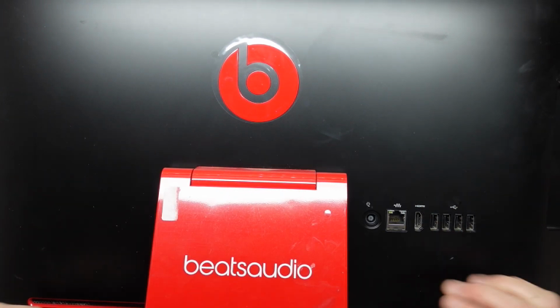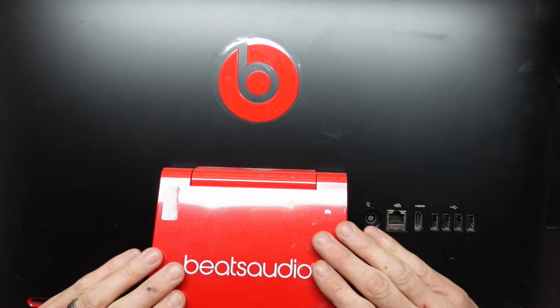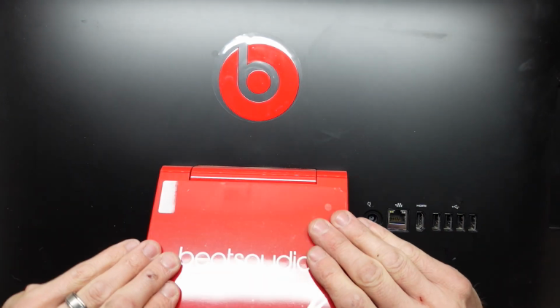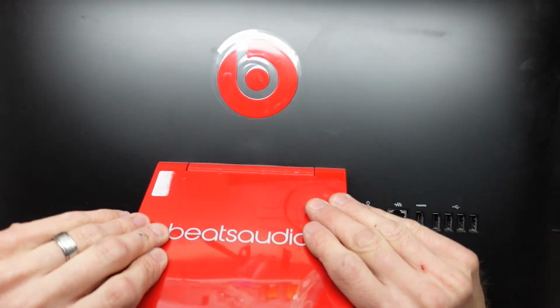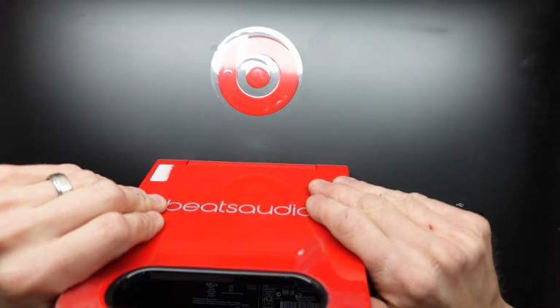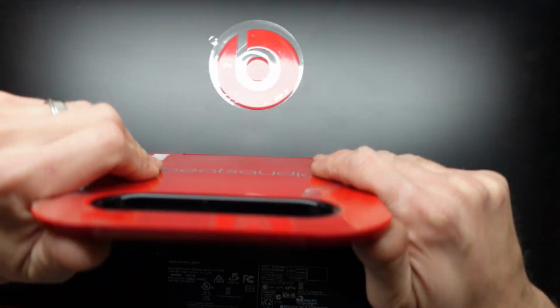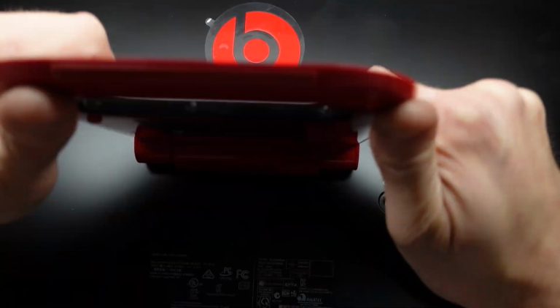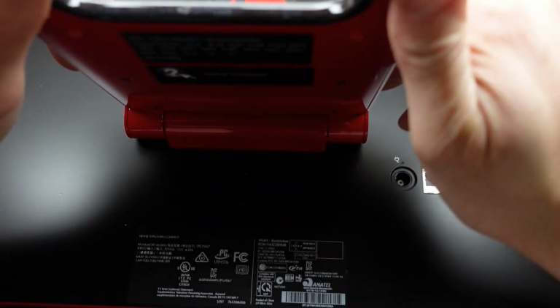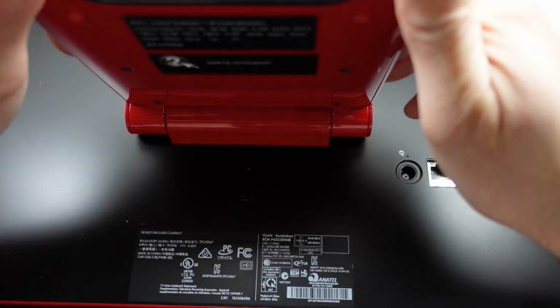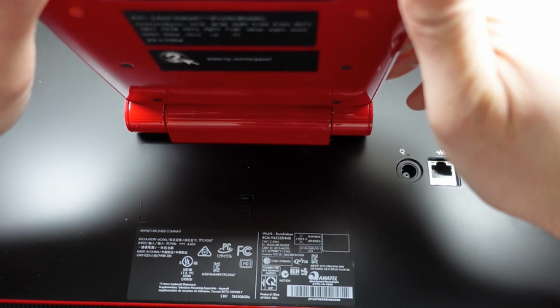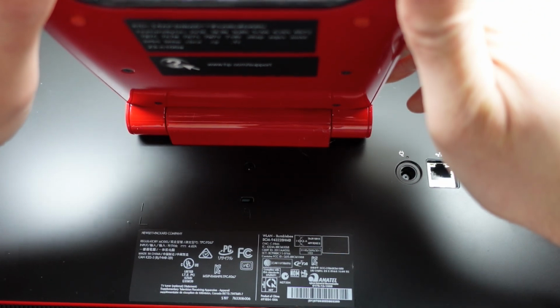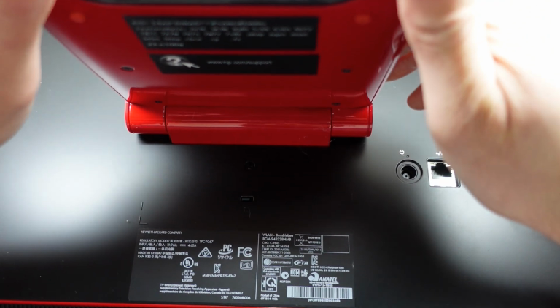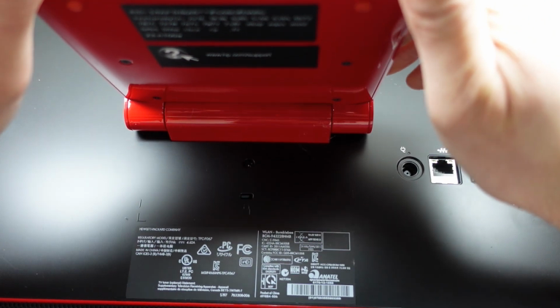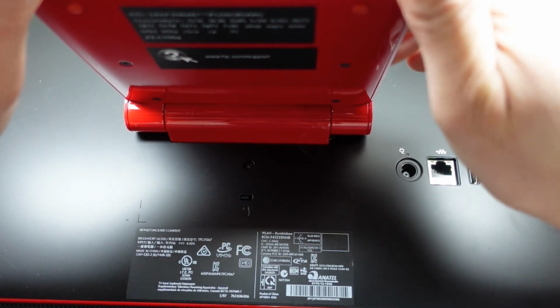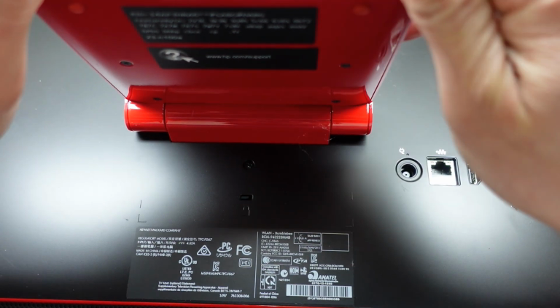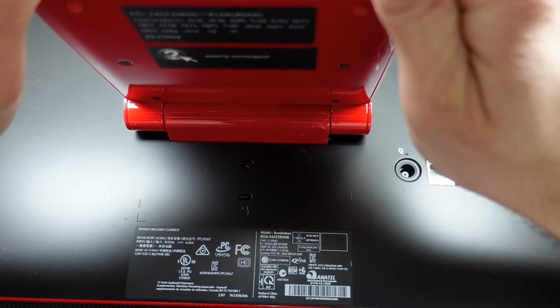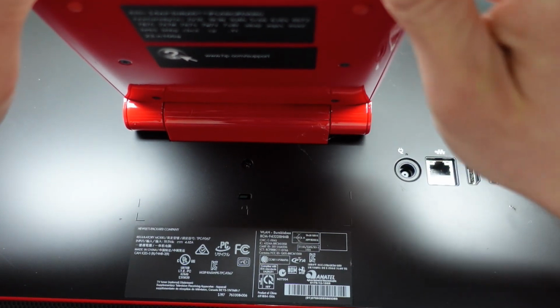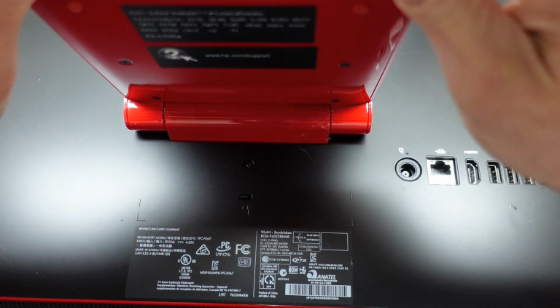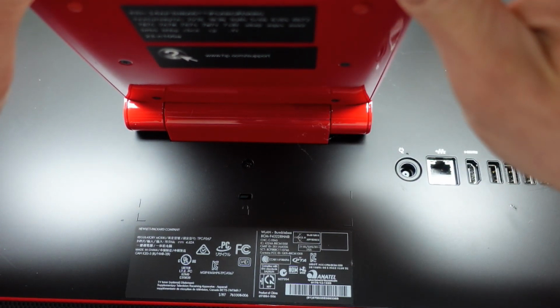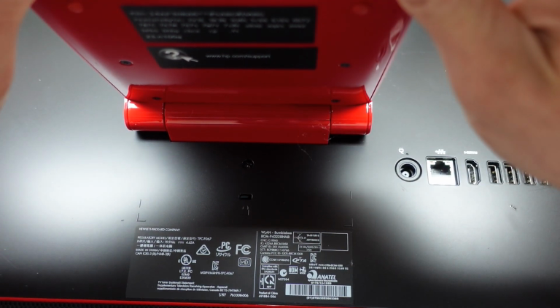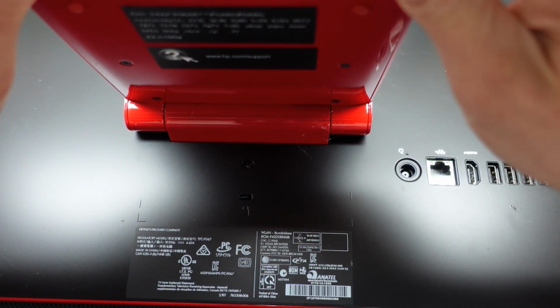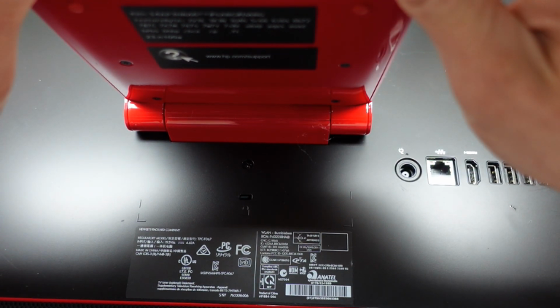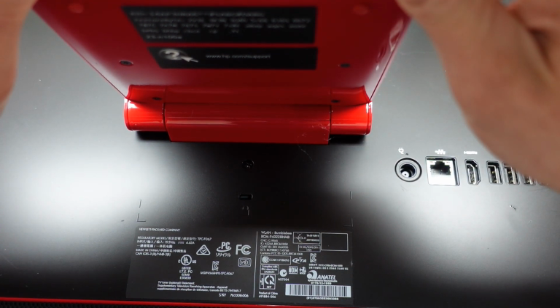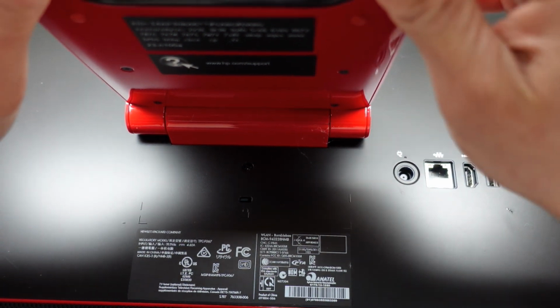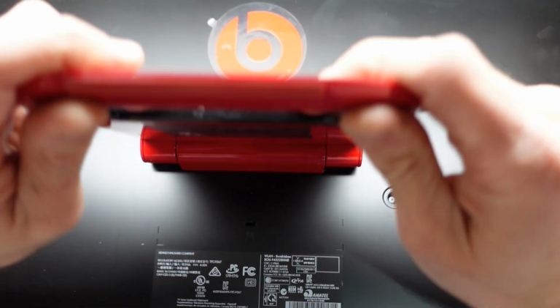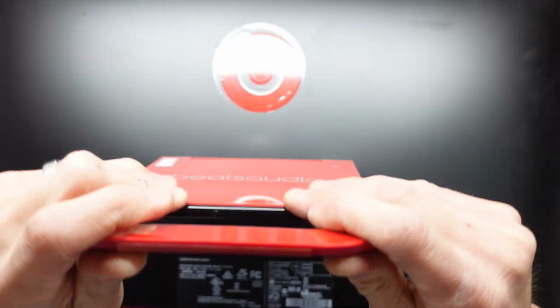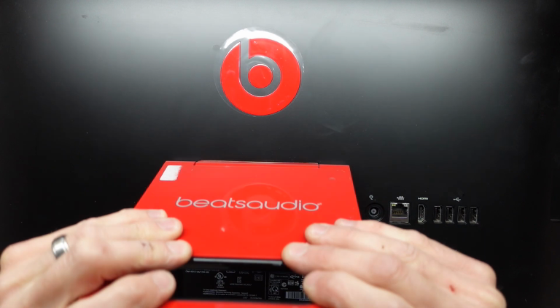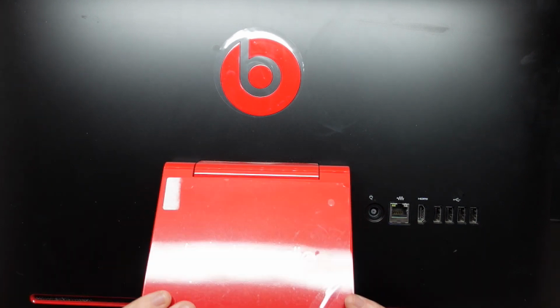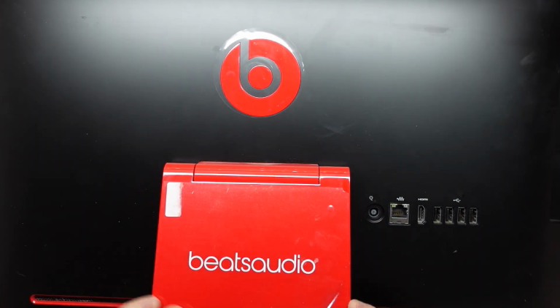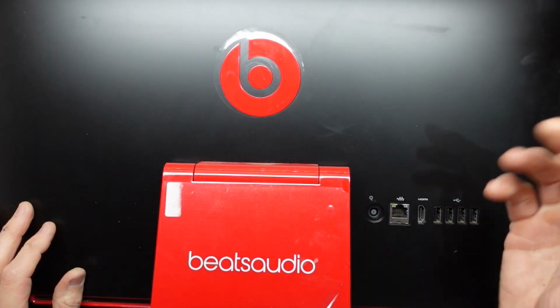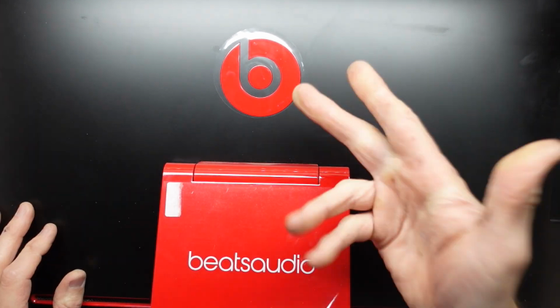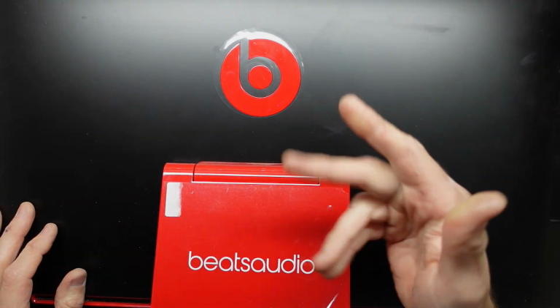So that is the hard drive replaced on a HP Envy Beats all-in-one PC. Then I'll be hooking up the old drive to an external adapter and transferring their data across — should be looking pretty sweet from there. Hope that helps you. See you later, bye!